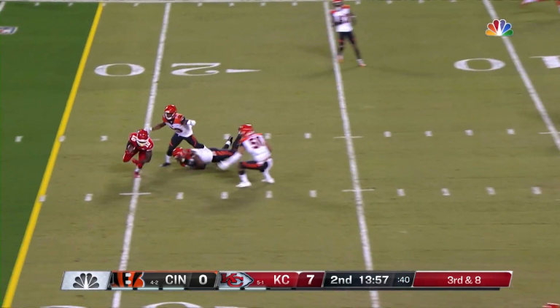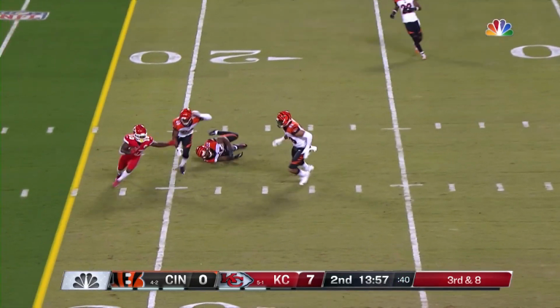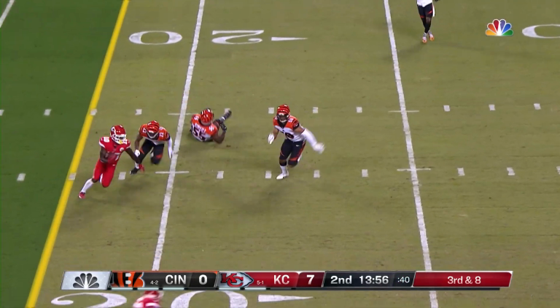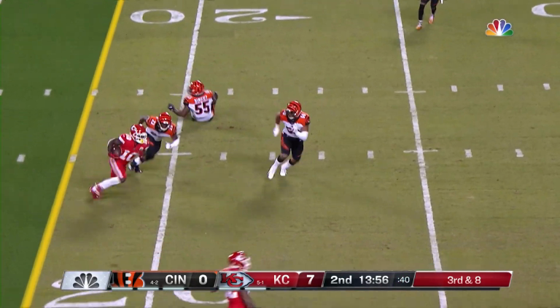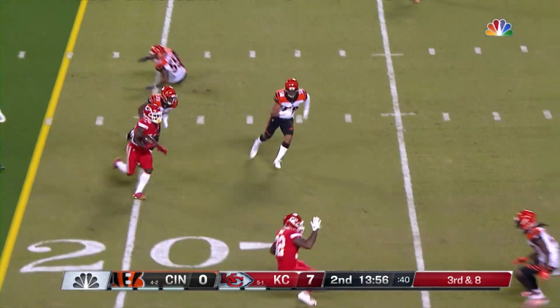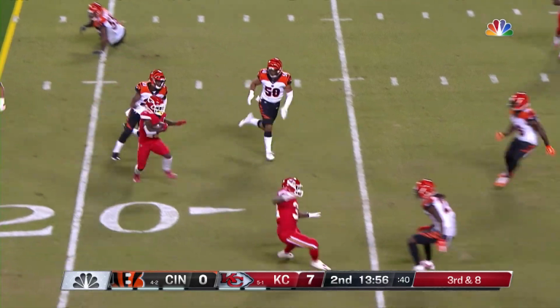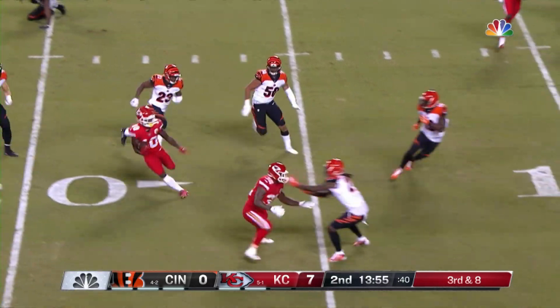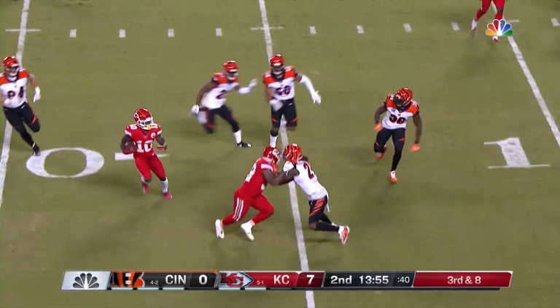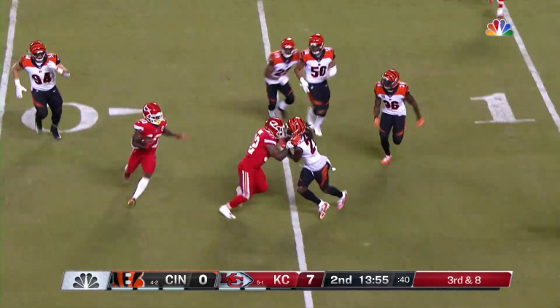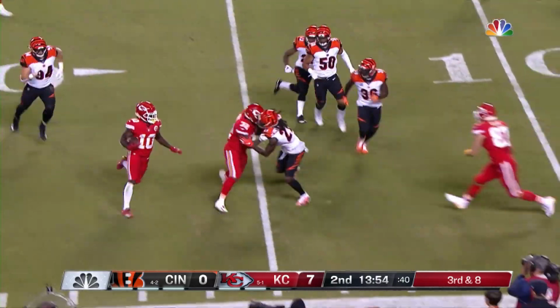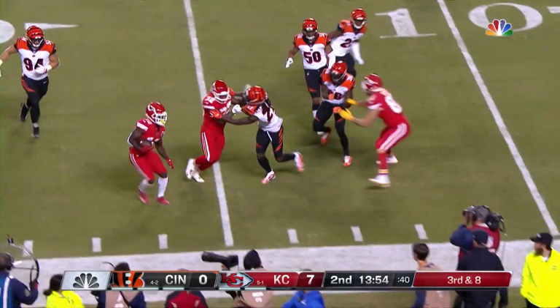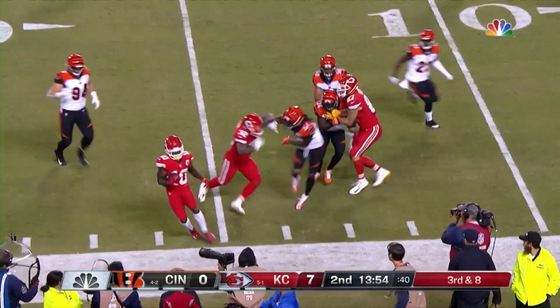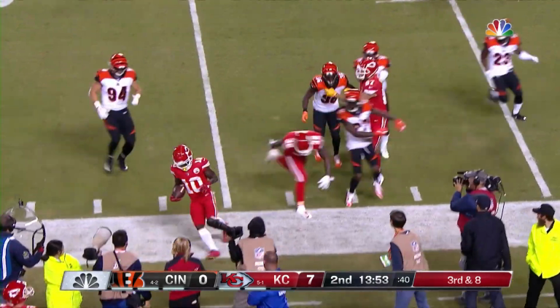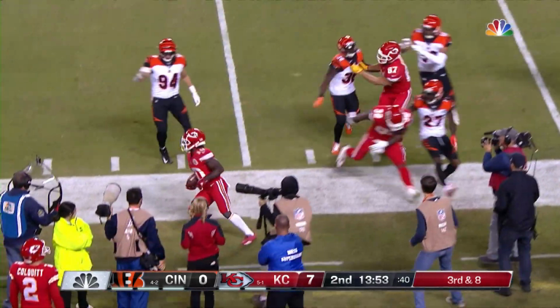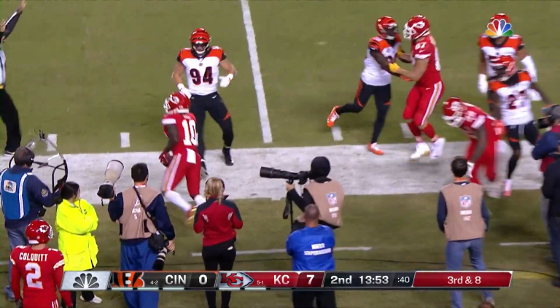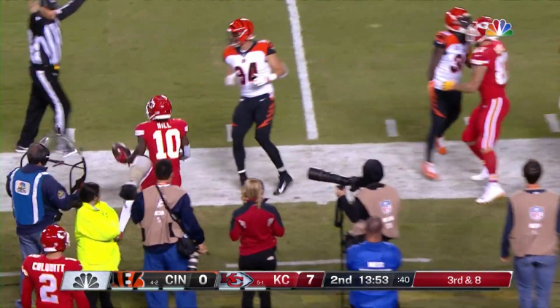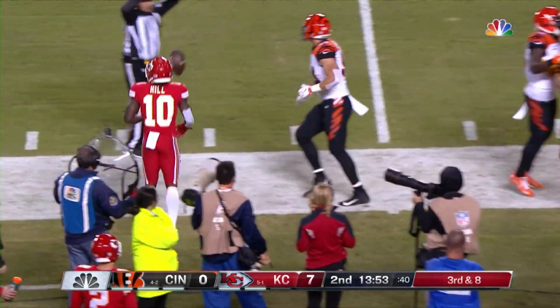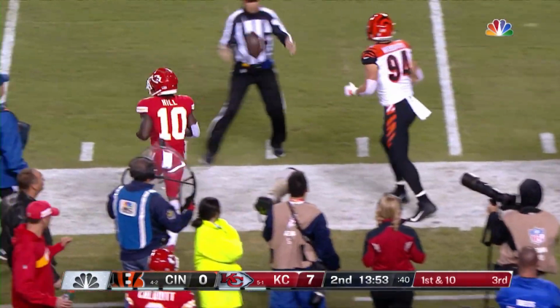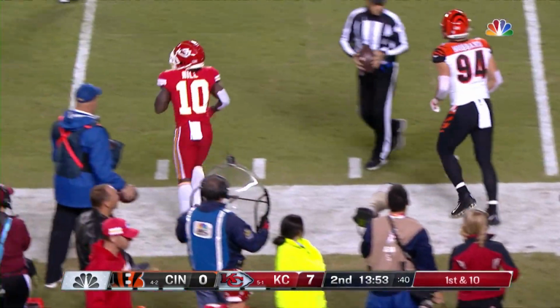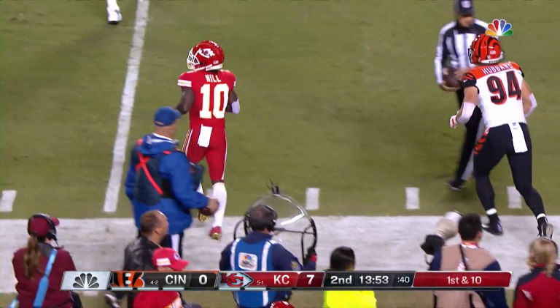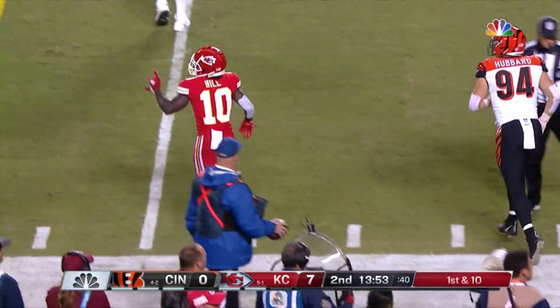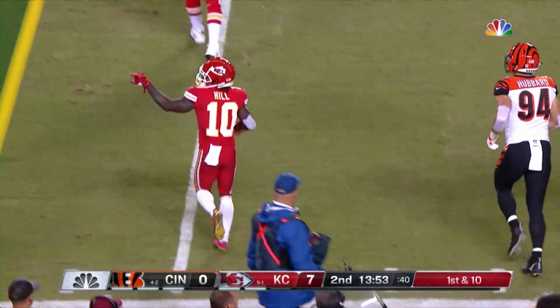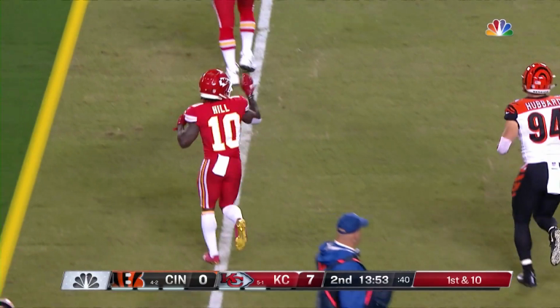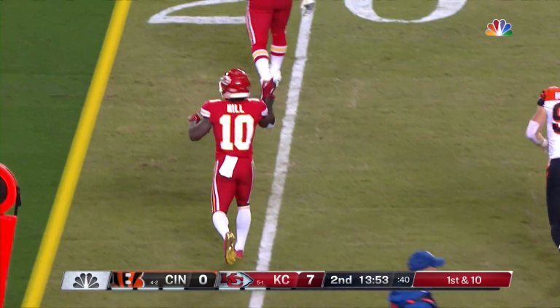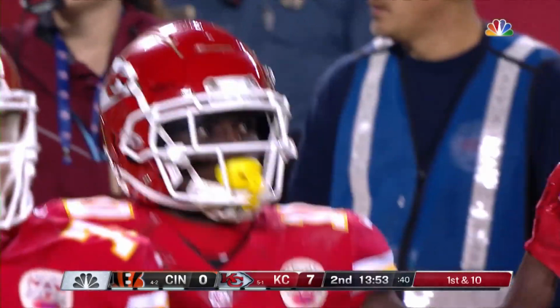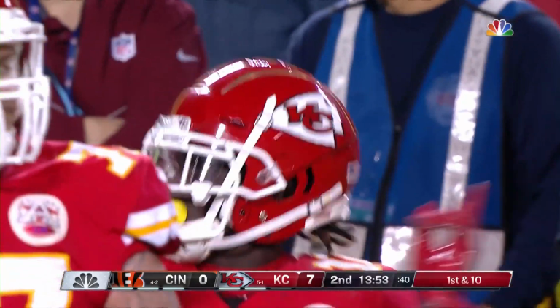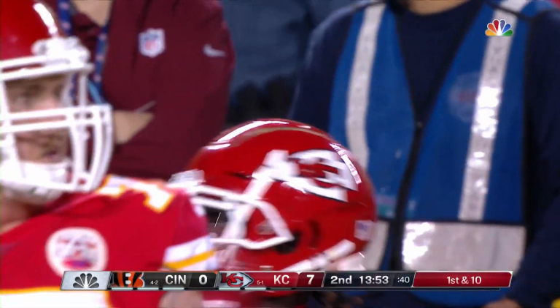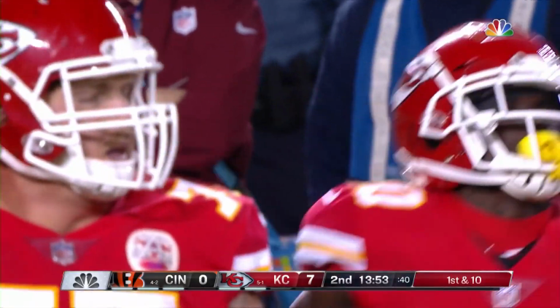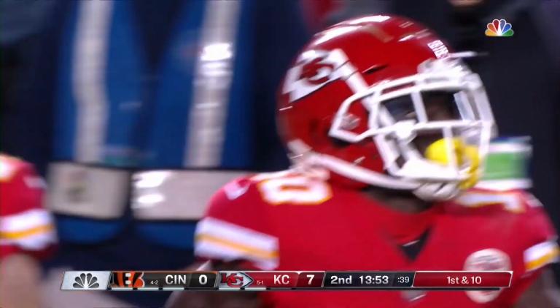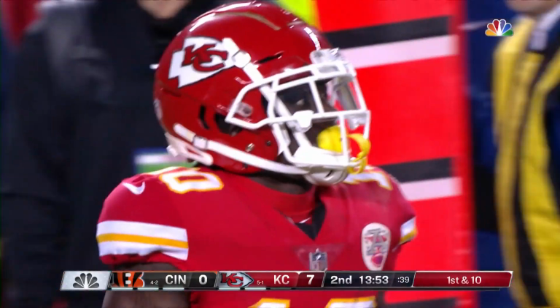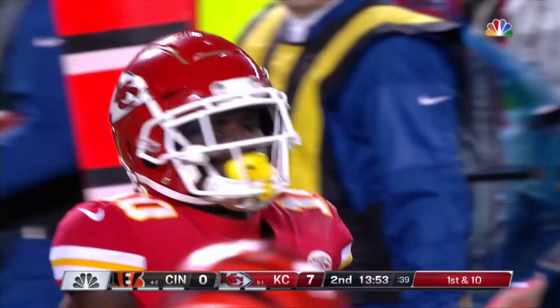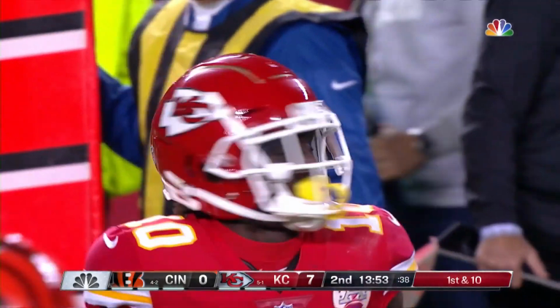That will be caught at the 20-yard line and spinning away is Tyreek Hill — four more yards to the 16. Hill got free in the middle, first down.